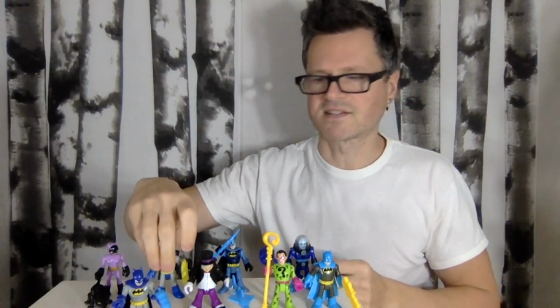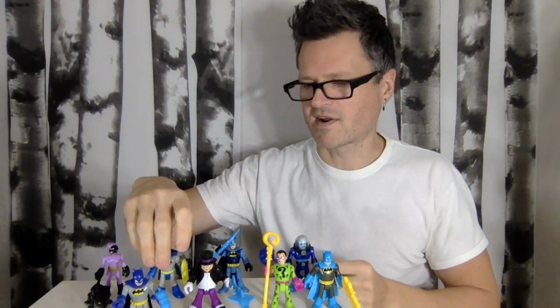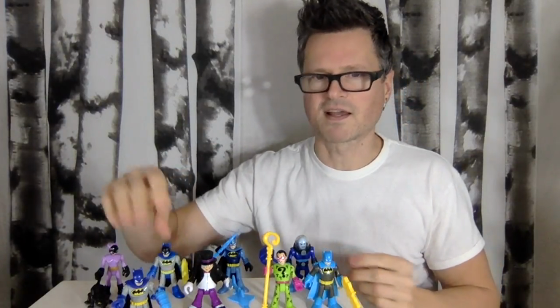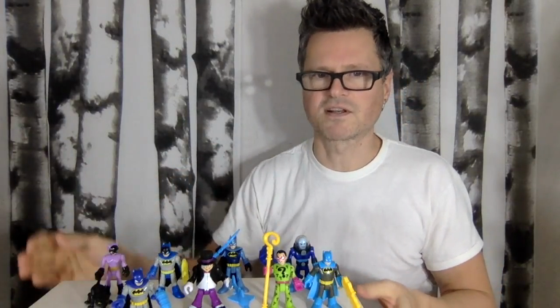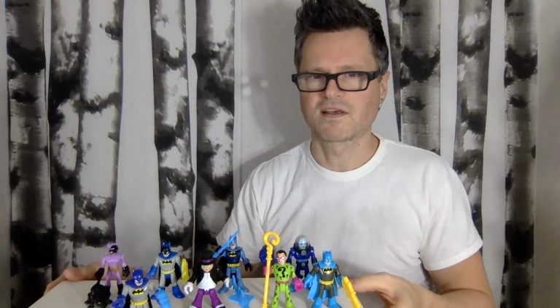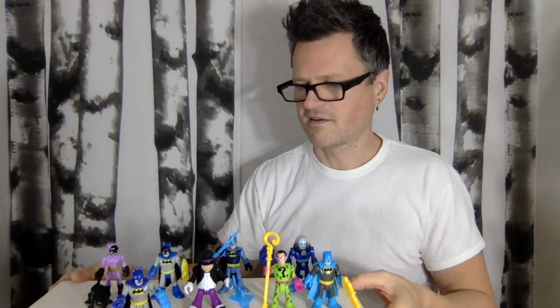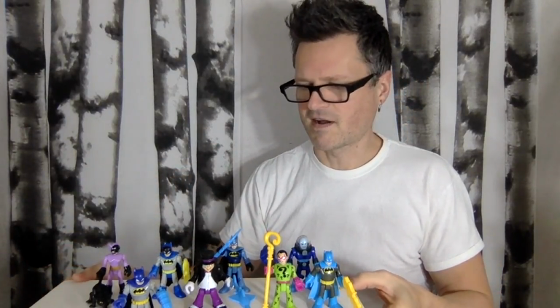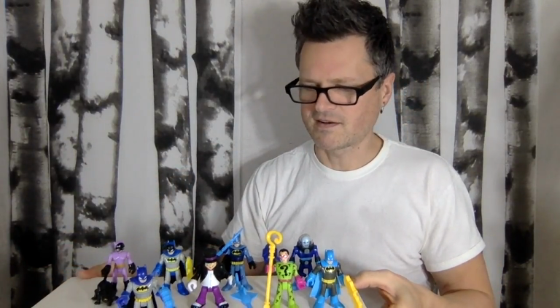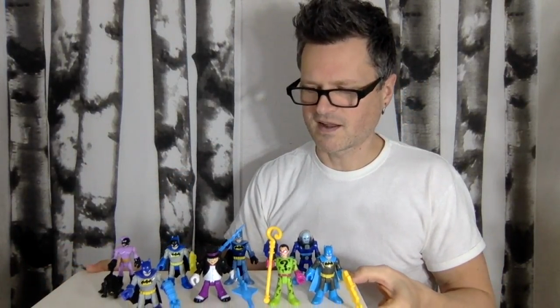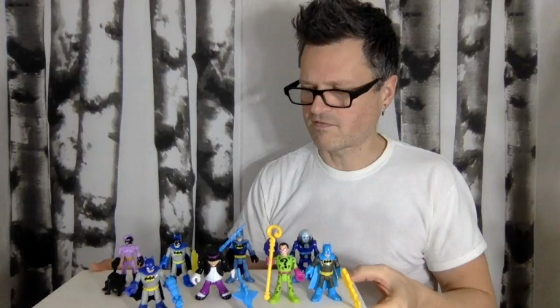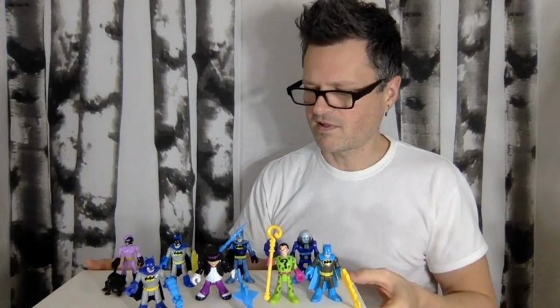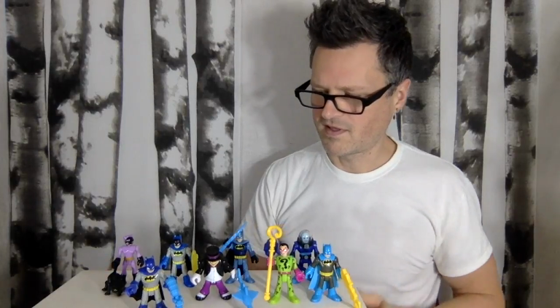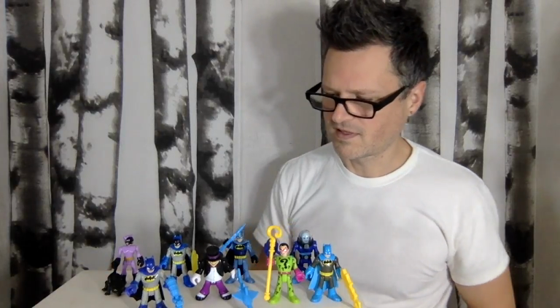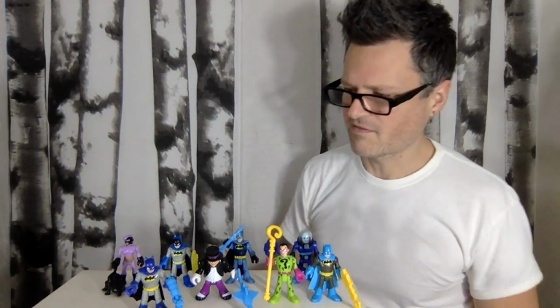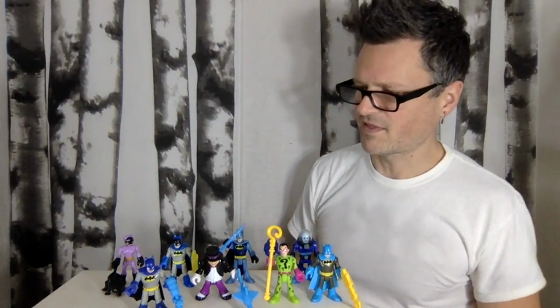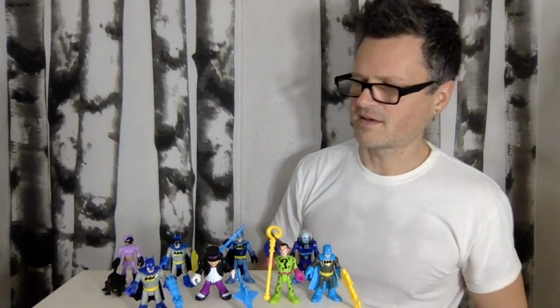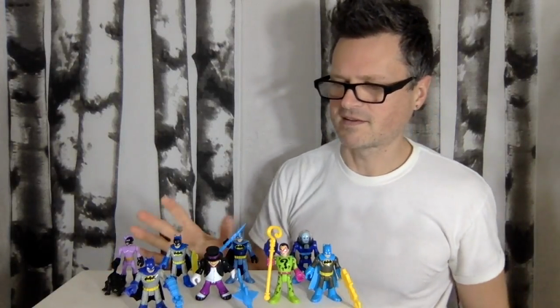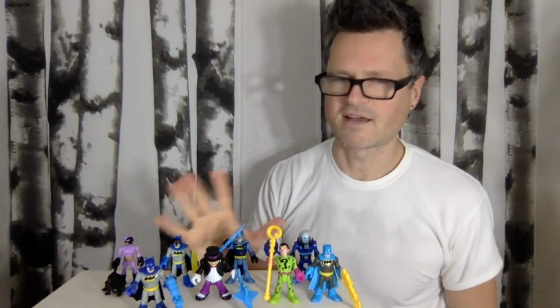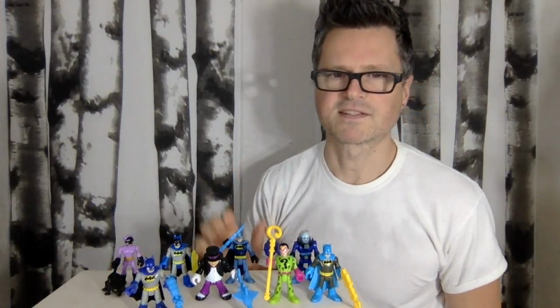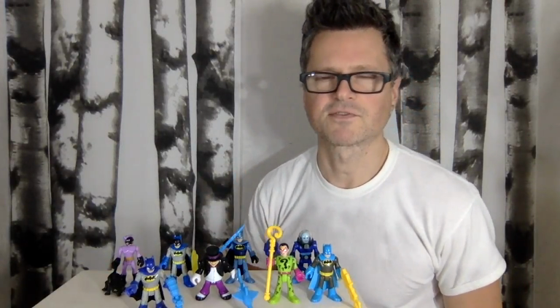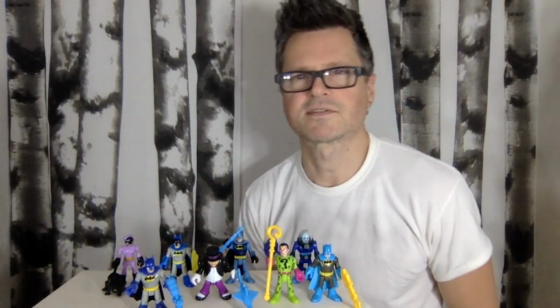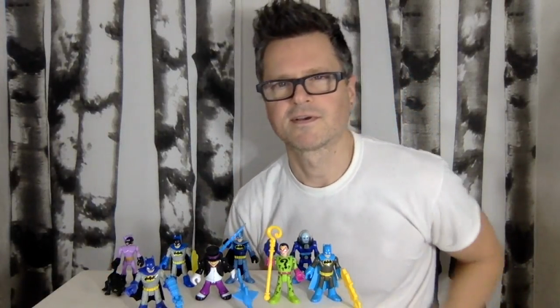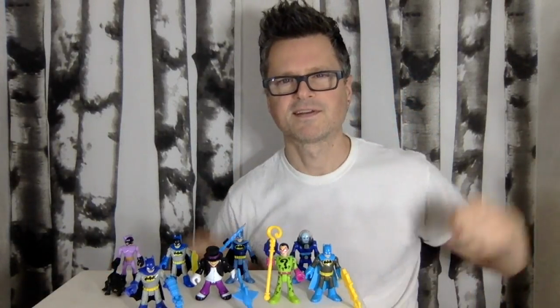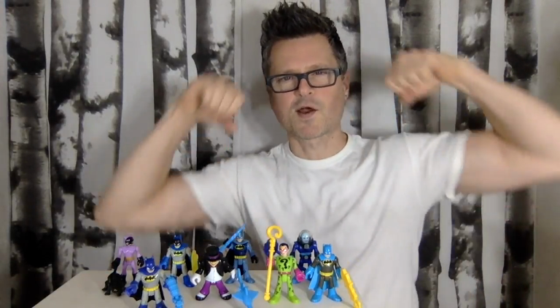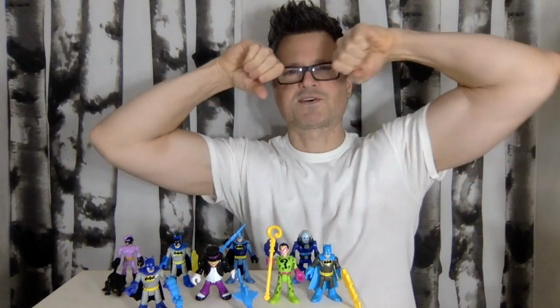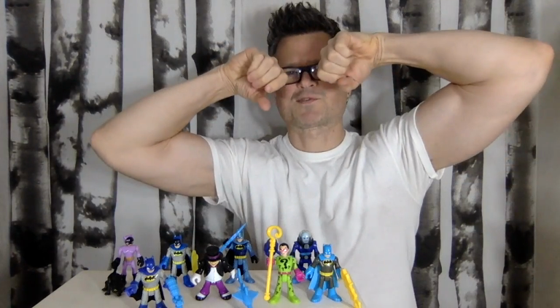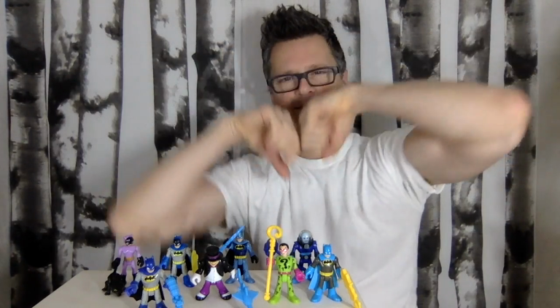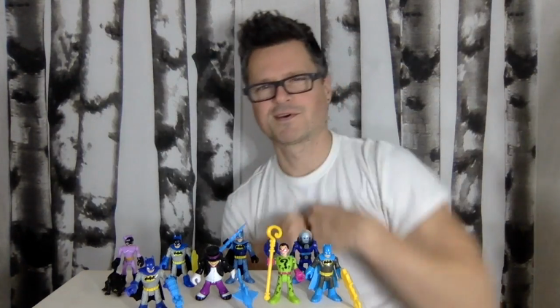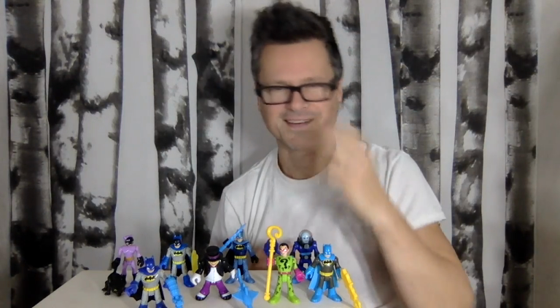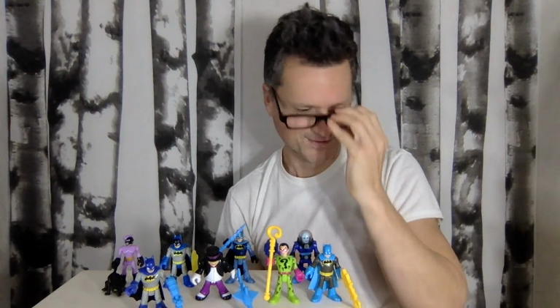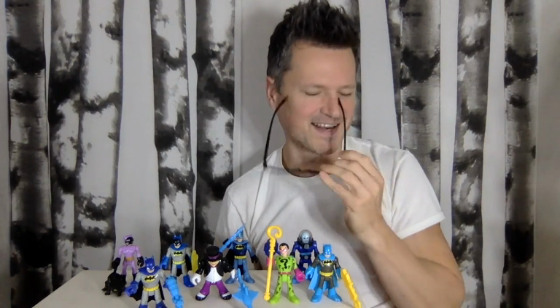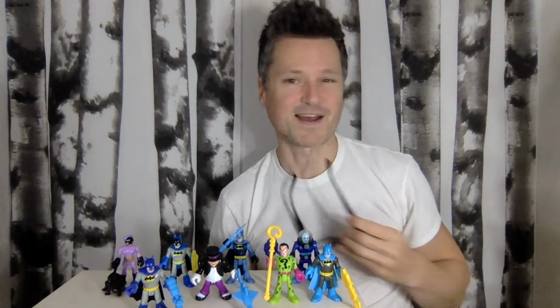Anyway, this is a great collection. Fun, colorful — love all the accessories. Like, comment, share, and subscribe. See you next time.